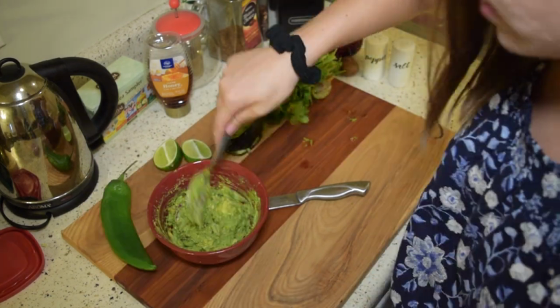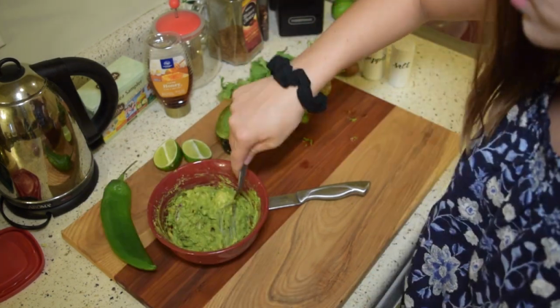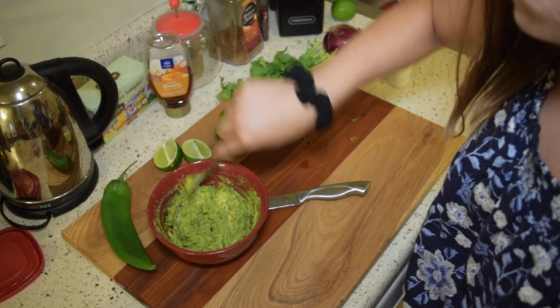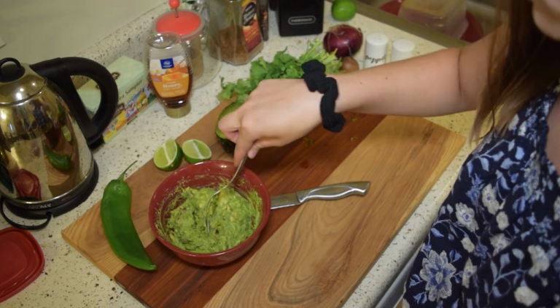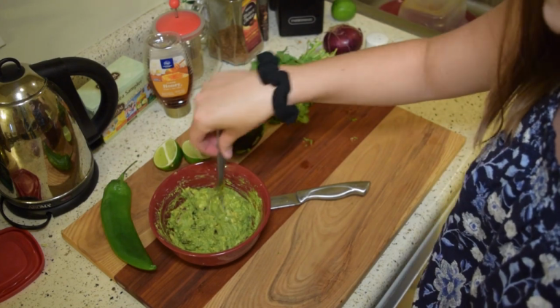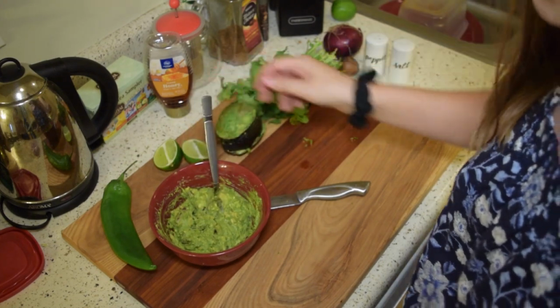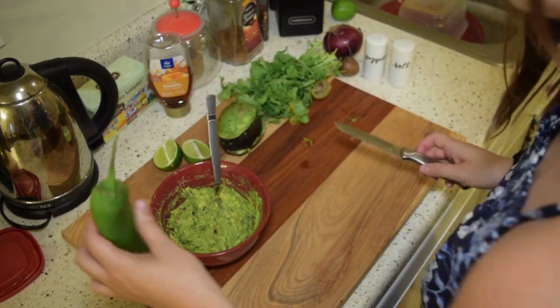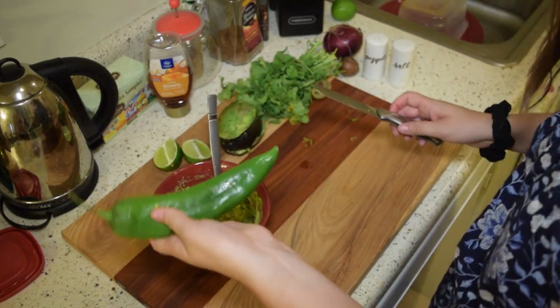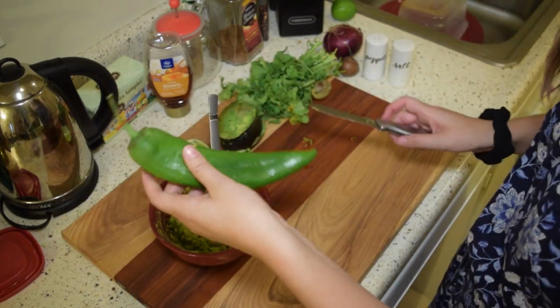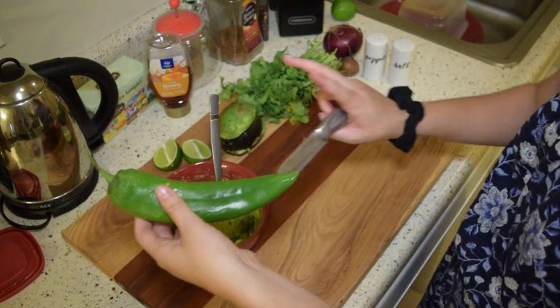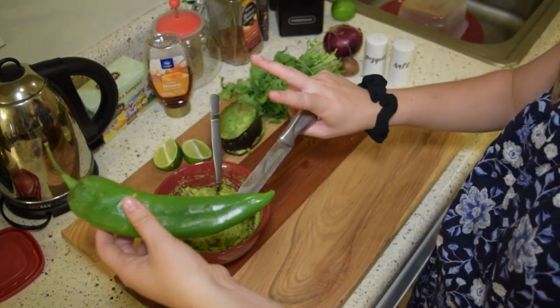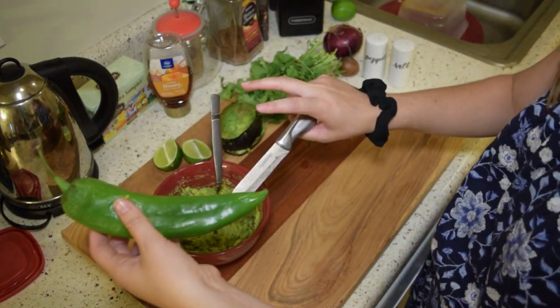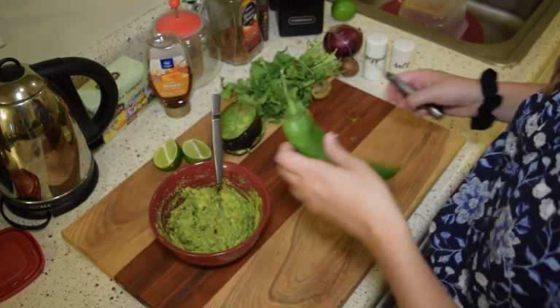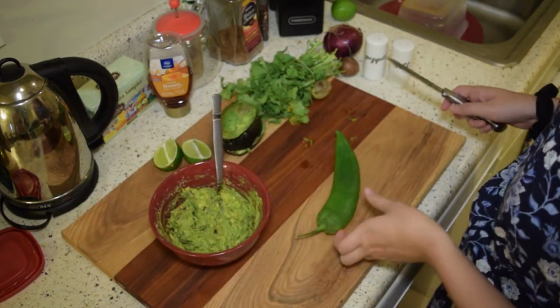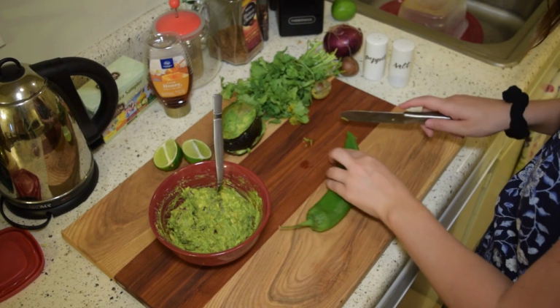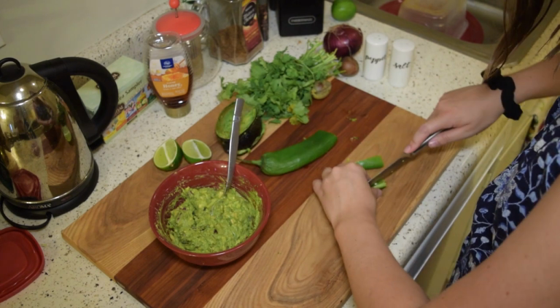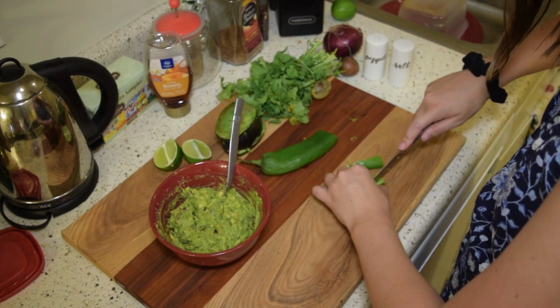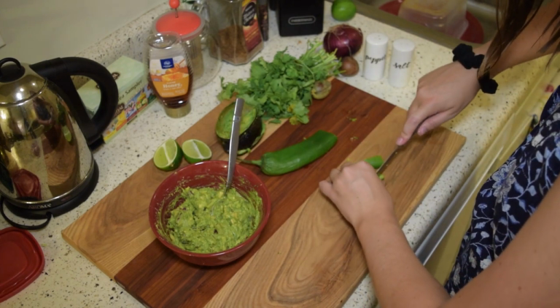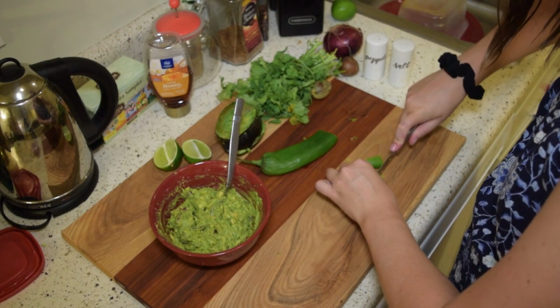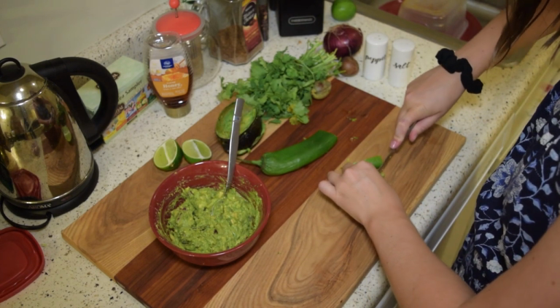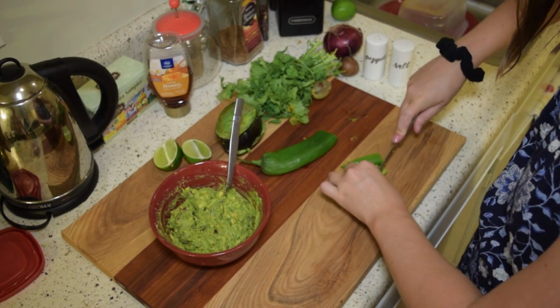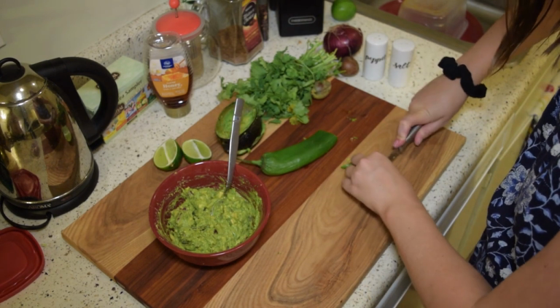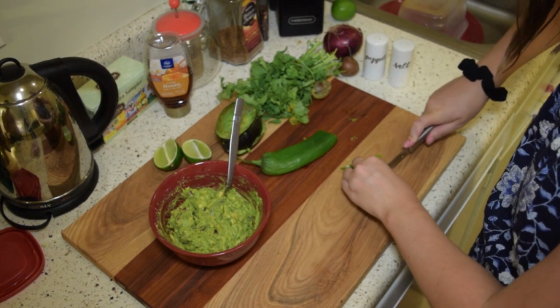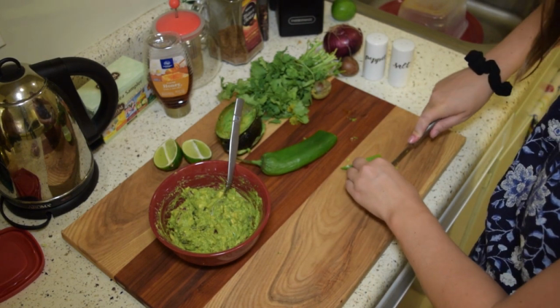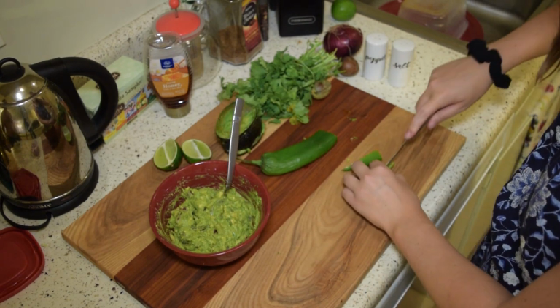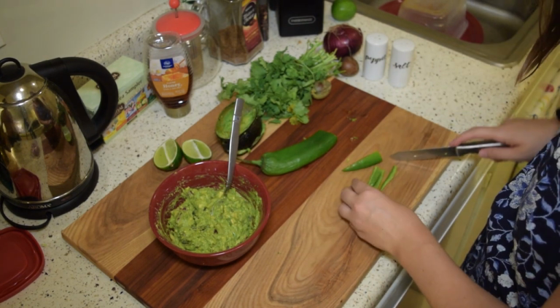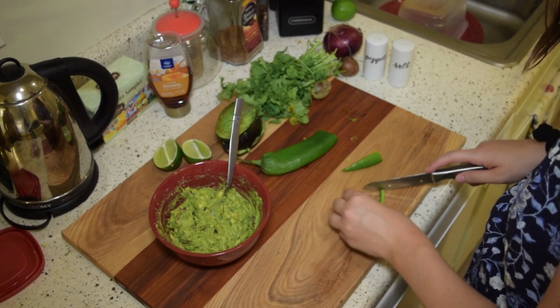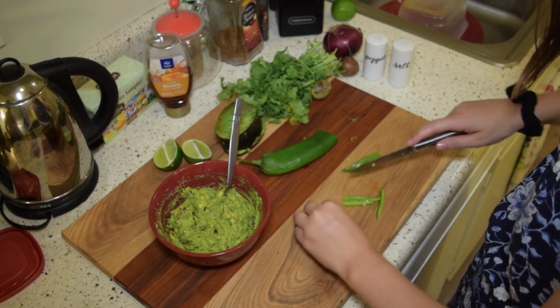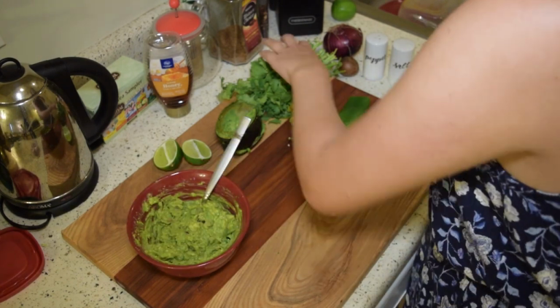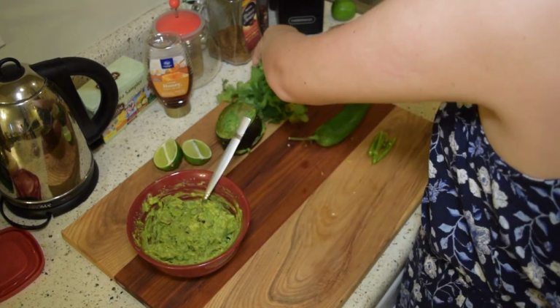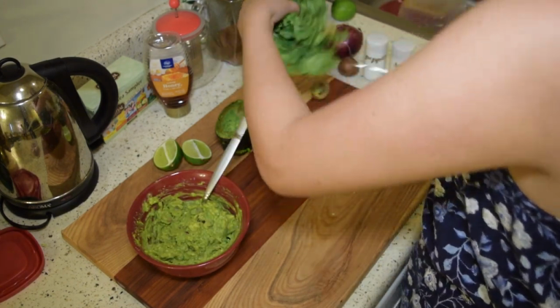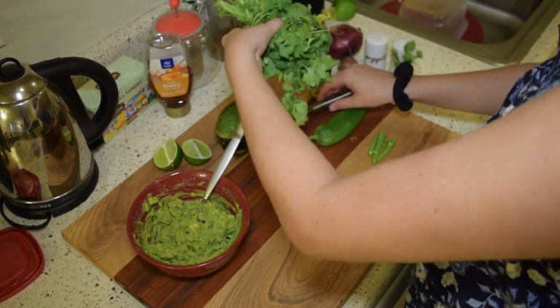I use about a fourth of a red onion. Next I'm going to take my jalapeño and dice it into very small pieces. If you don't like heat, take out the seeds. Next up is some cilantro.